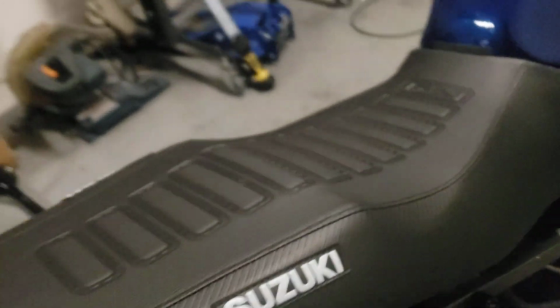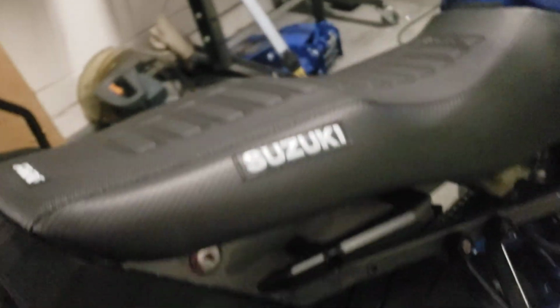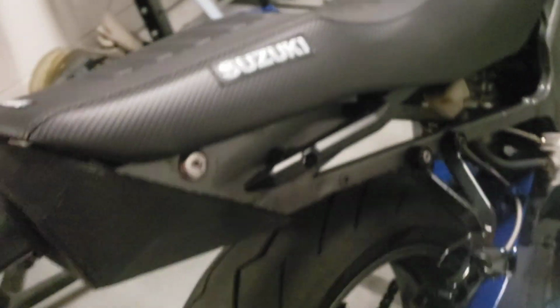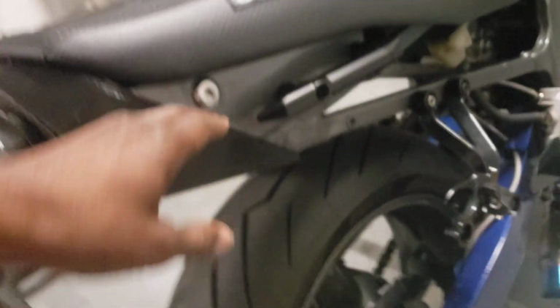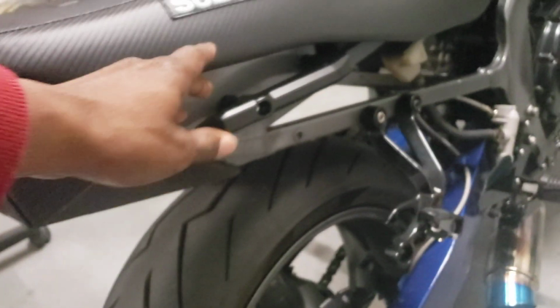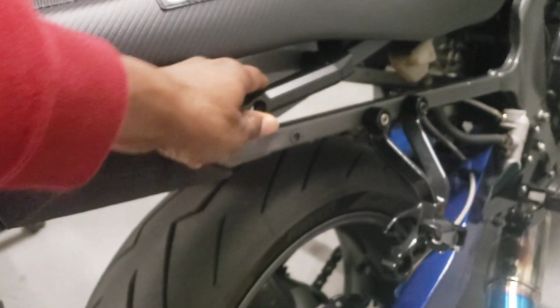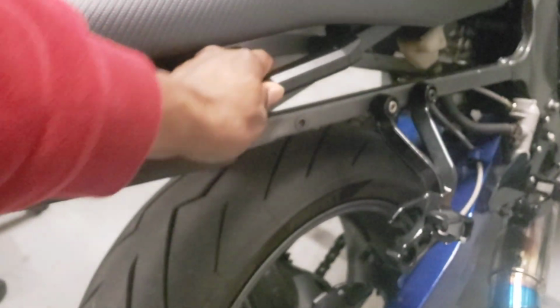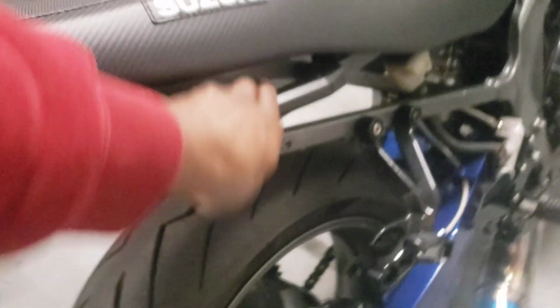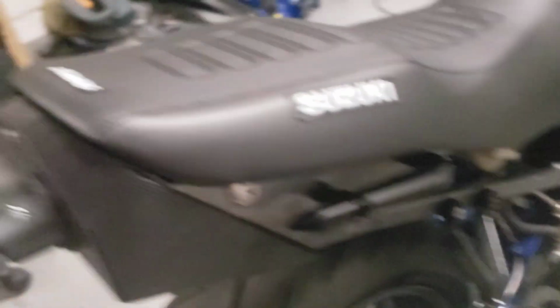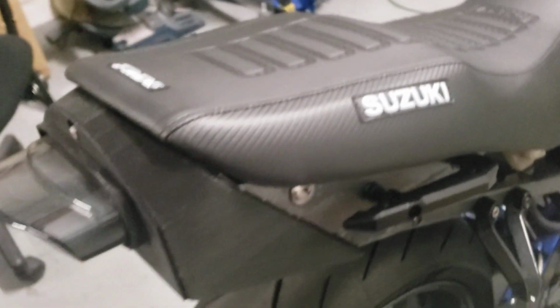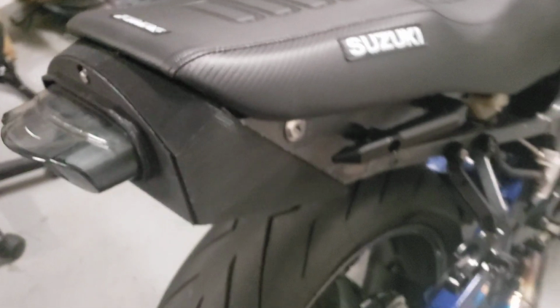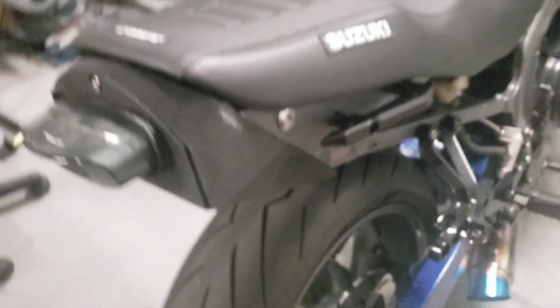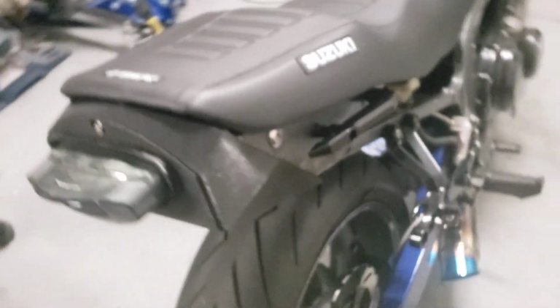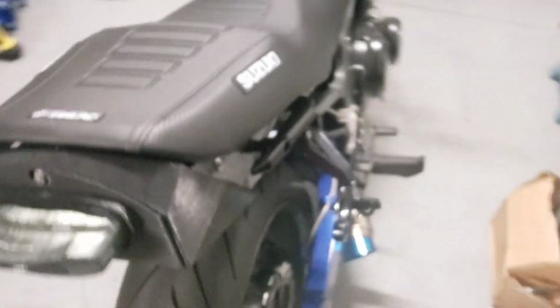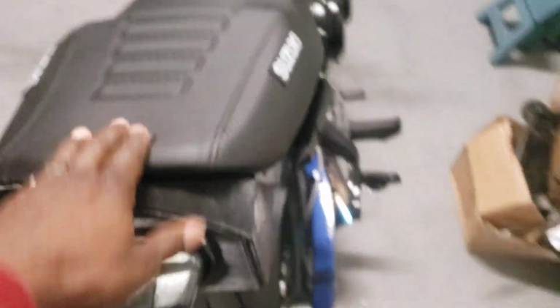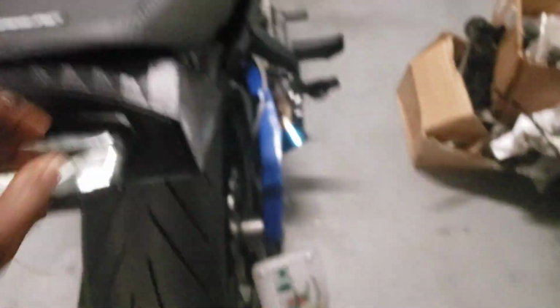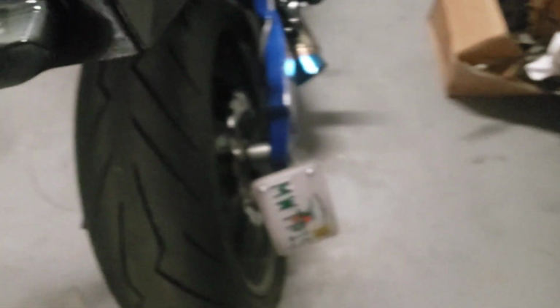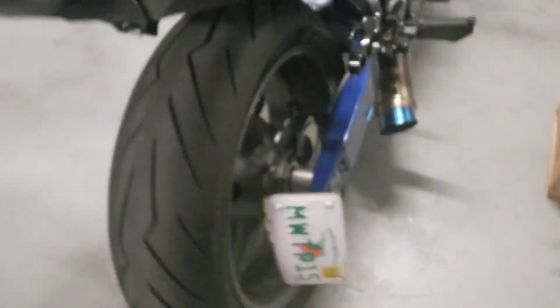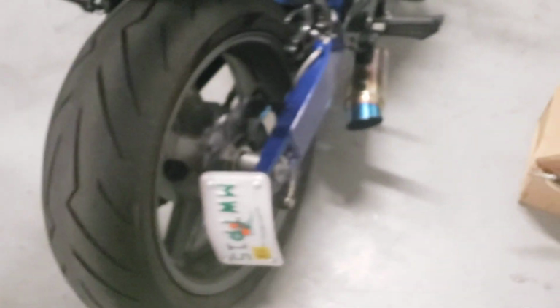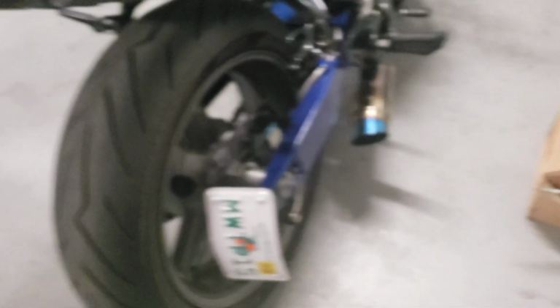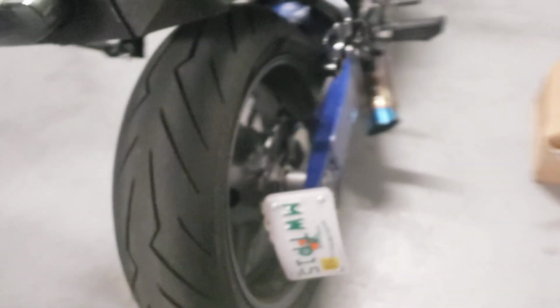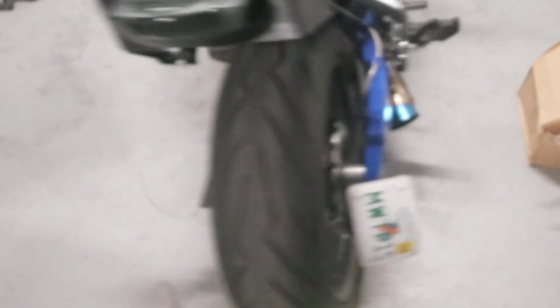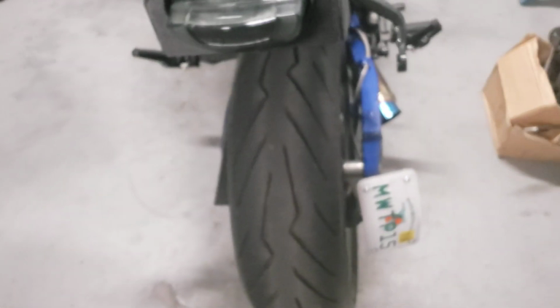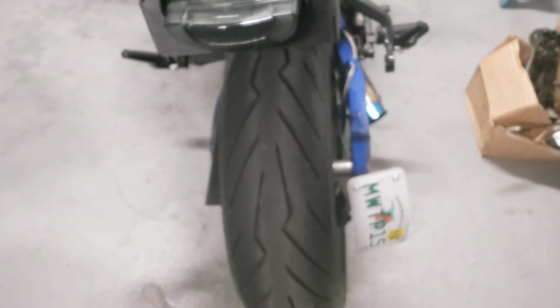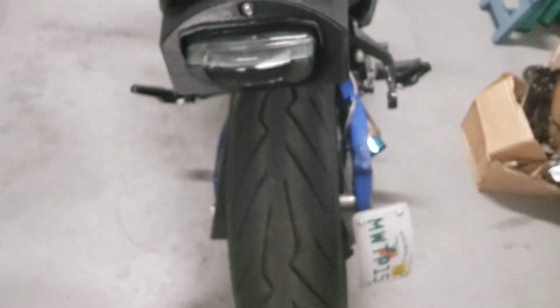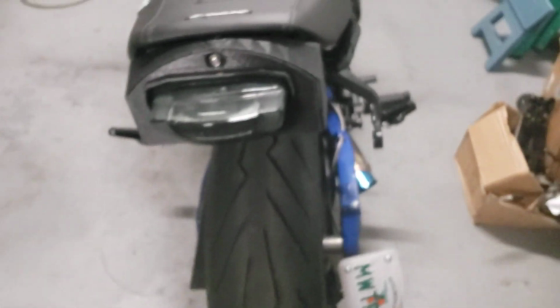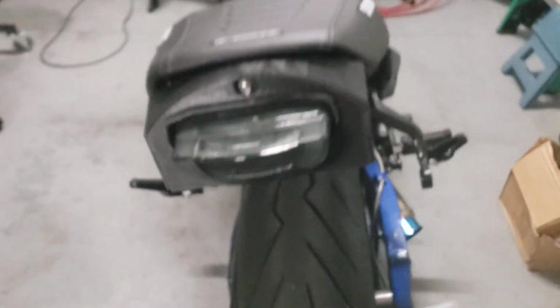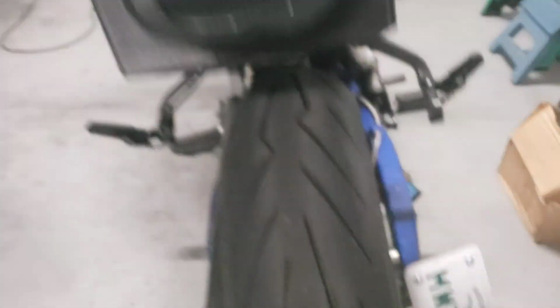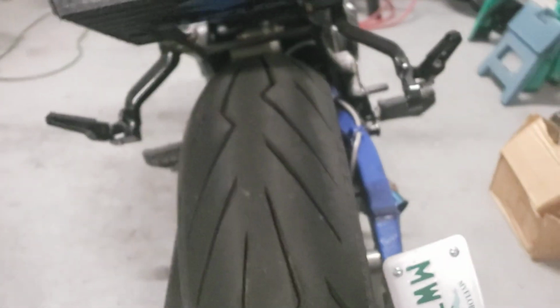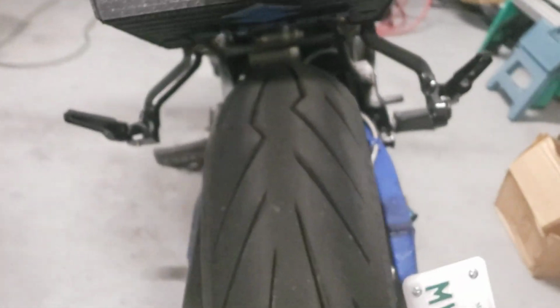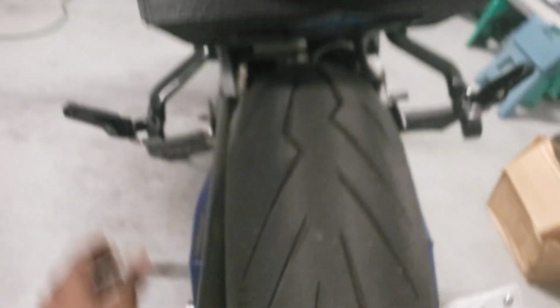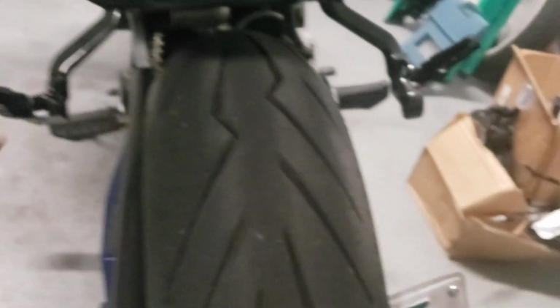Honda Grom side handles, custom seat cover, 180 tire, jigsaw foot pegs.